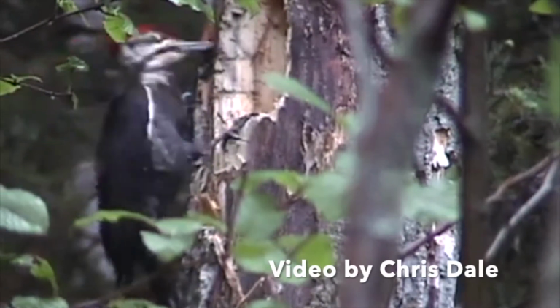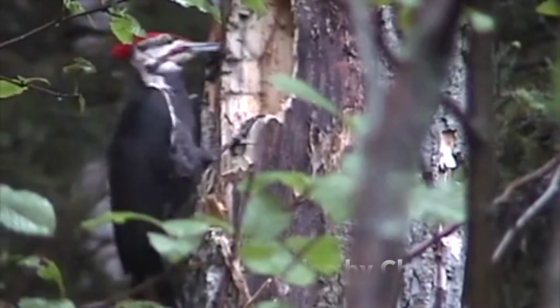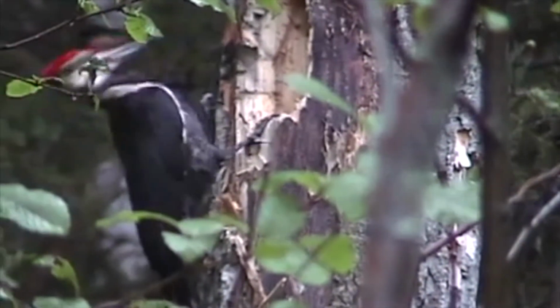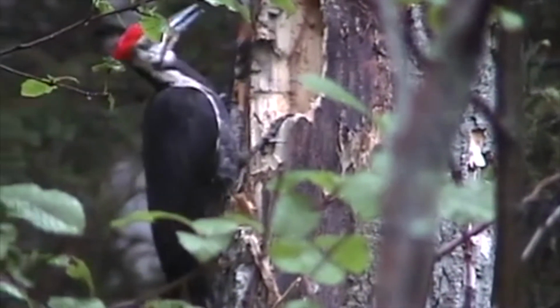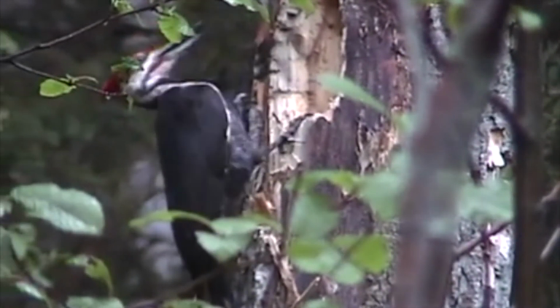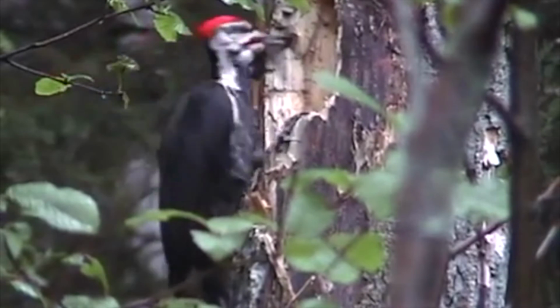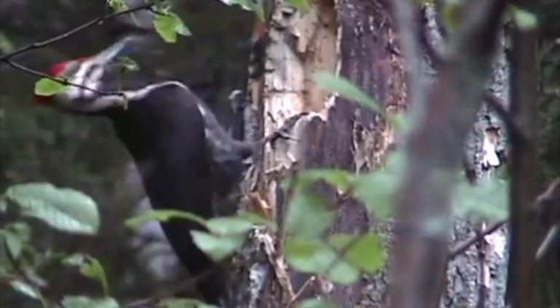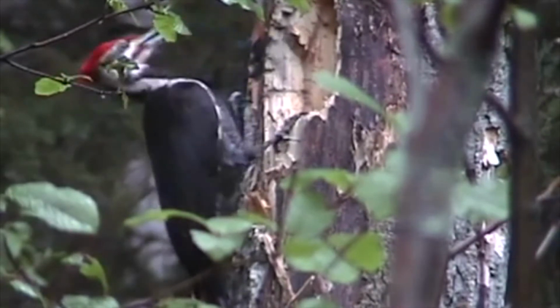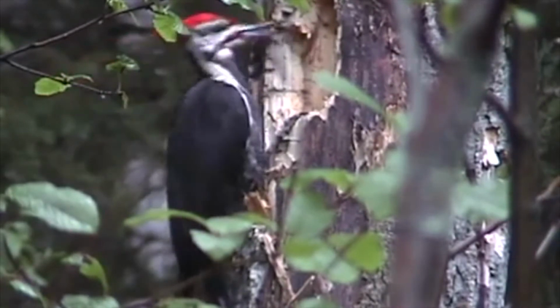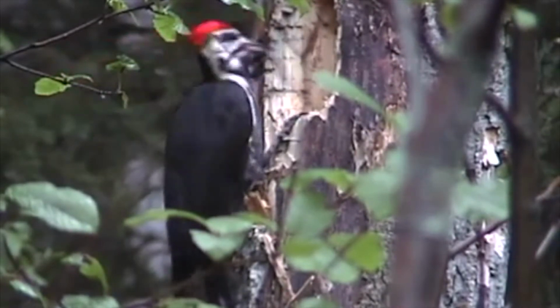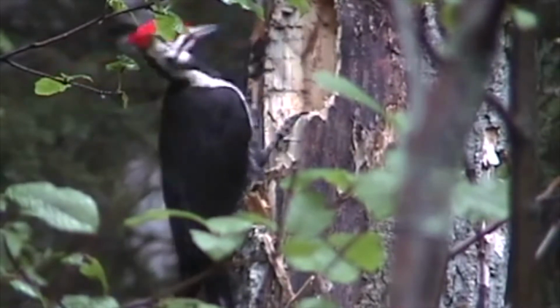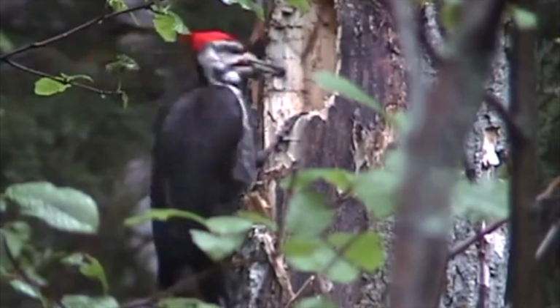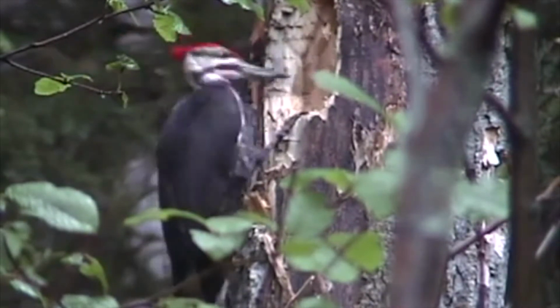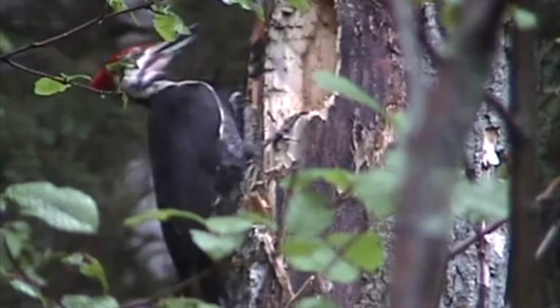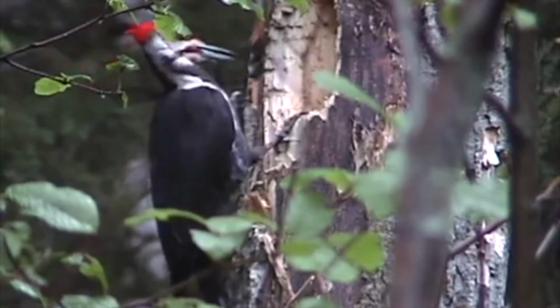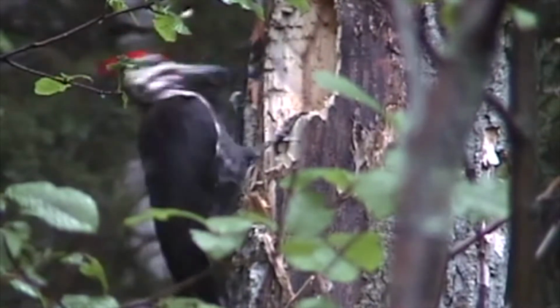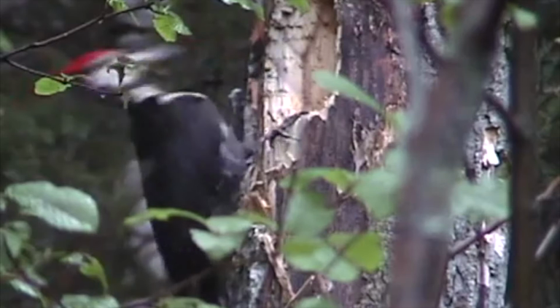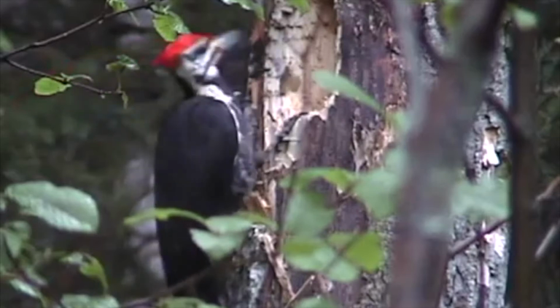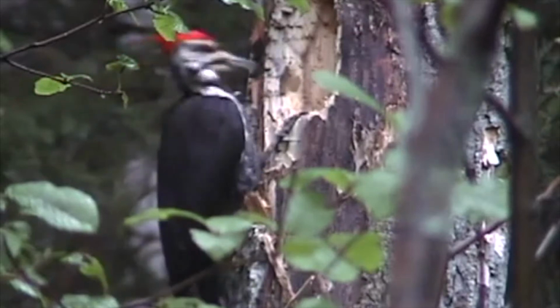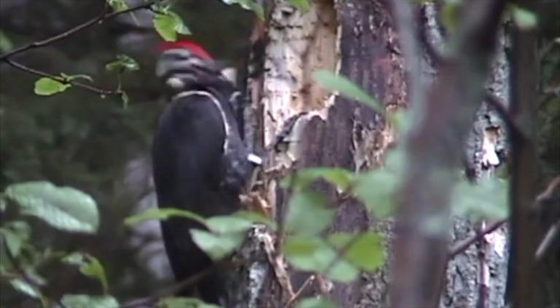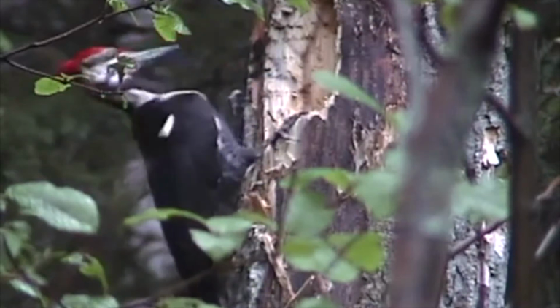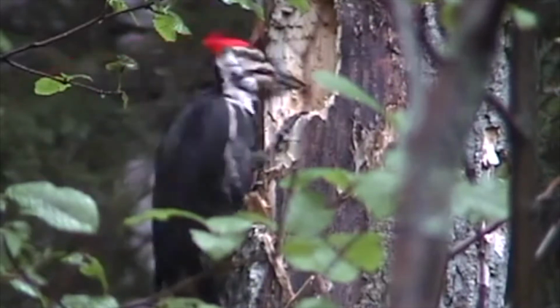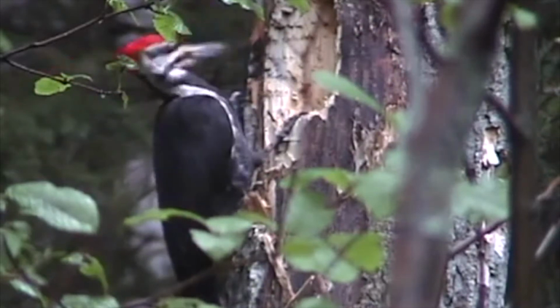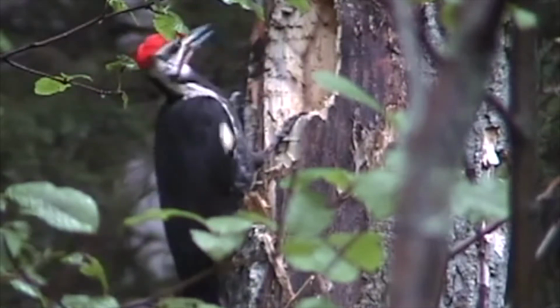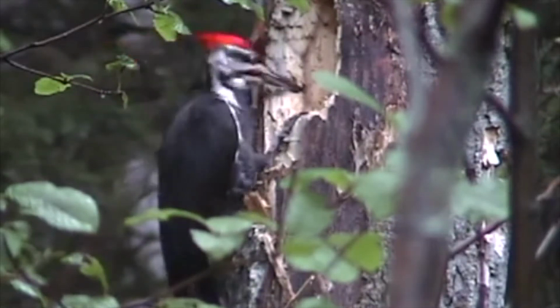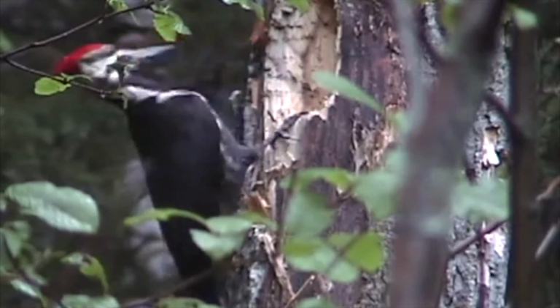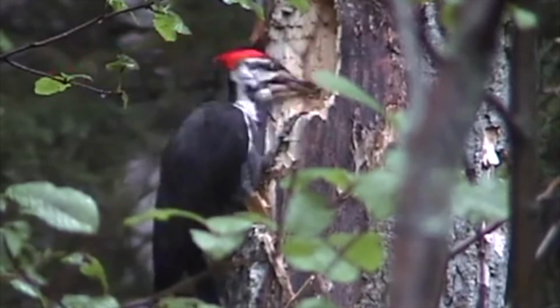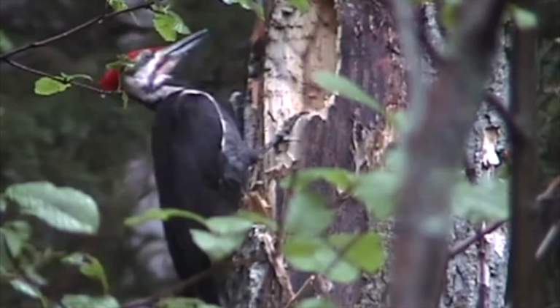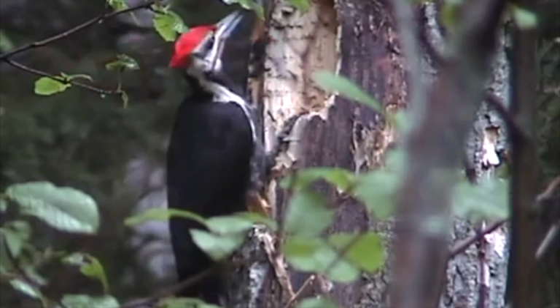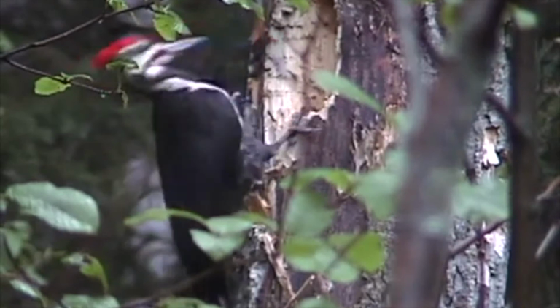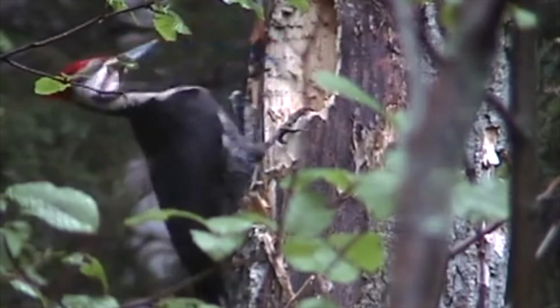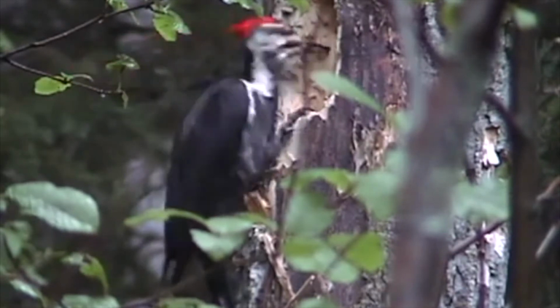These feeding excavations are so extensive that they often attract other birds. Other woodpeckers, as well as house wrens, may come and feed there. Pileated Woodpeckers also make holes to use for a nest.